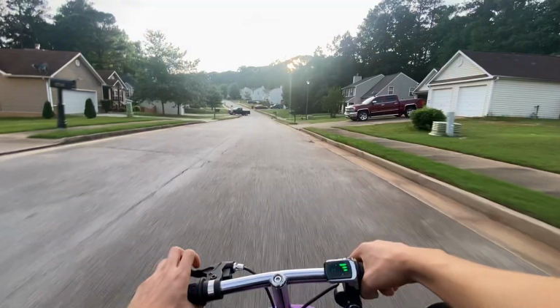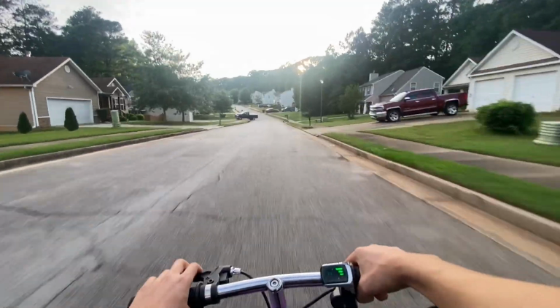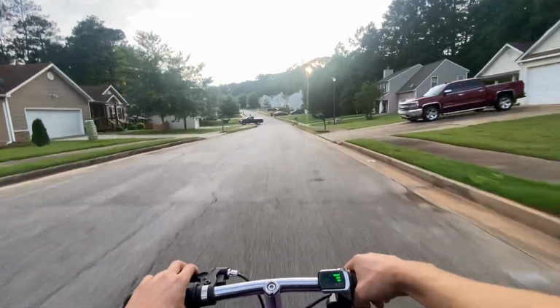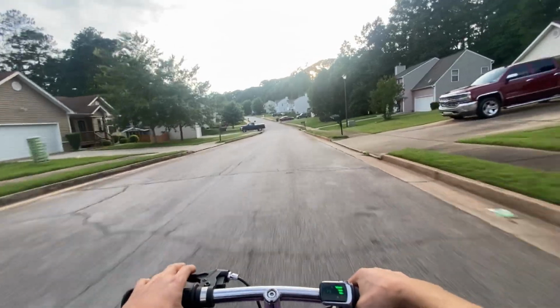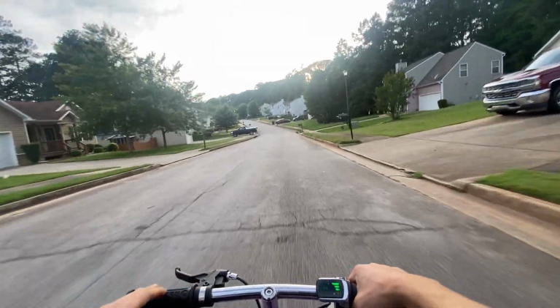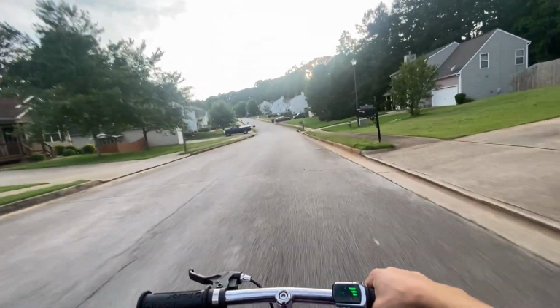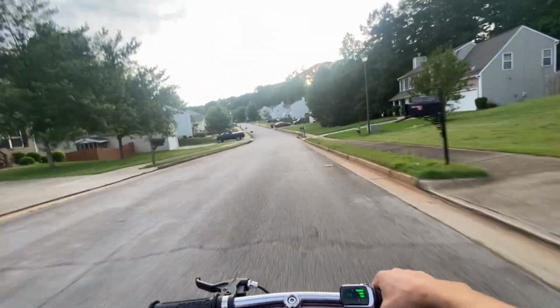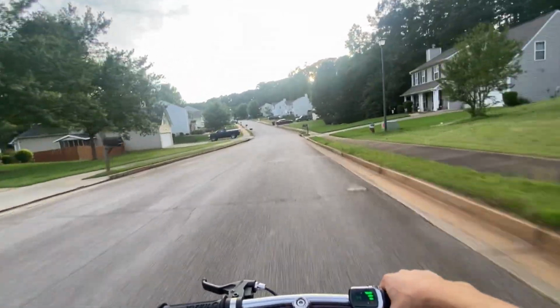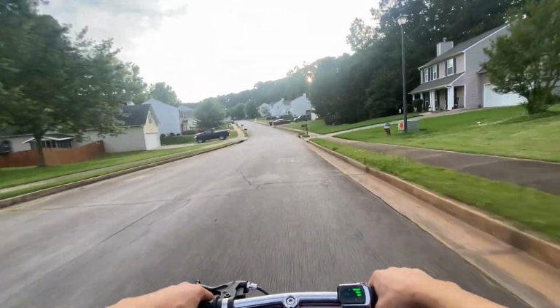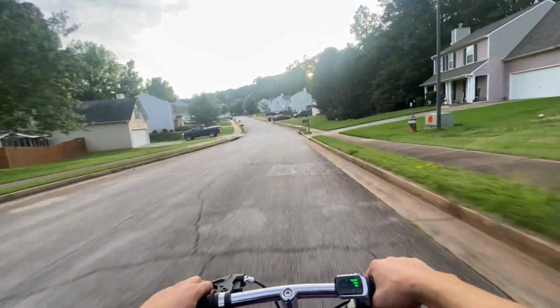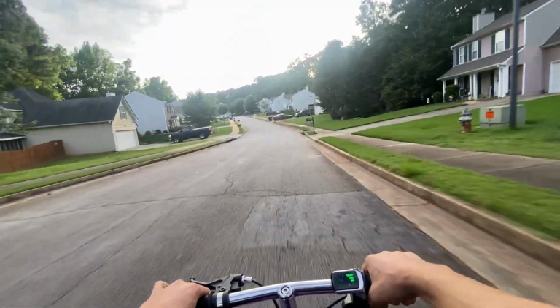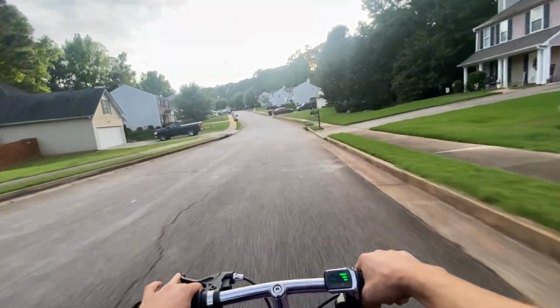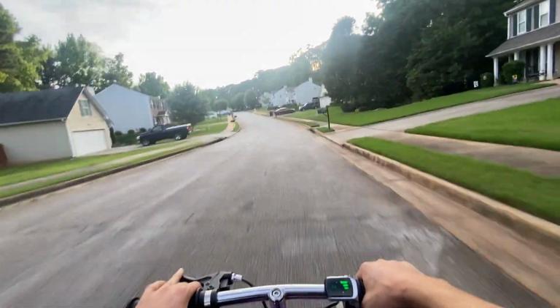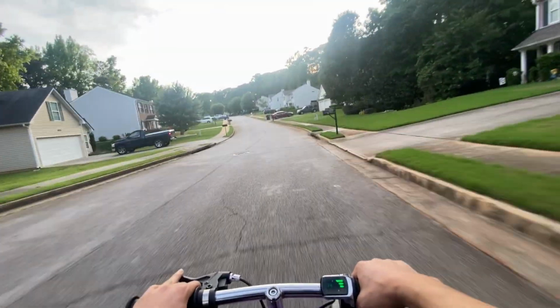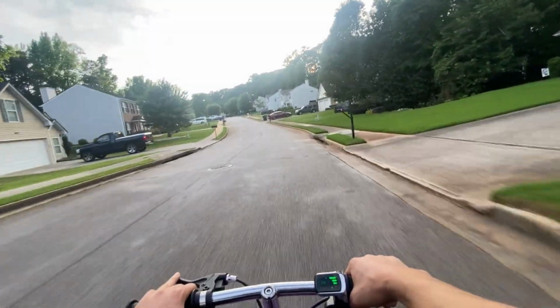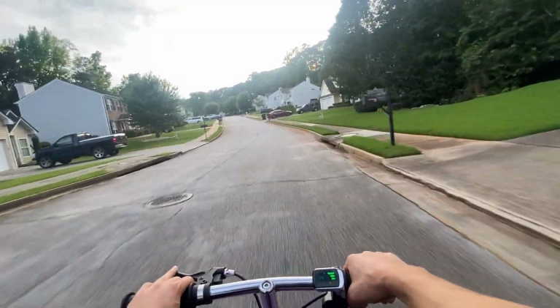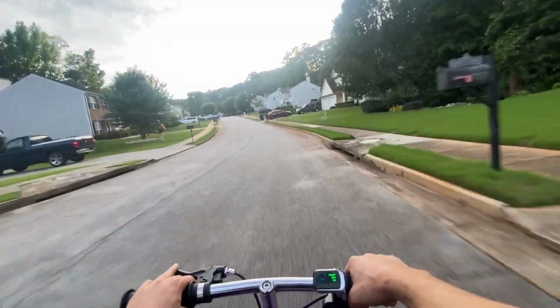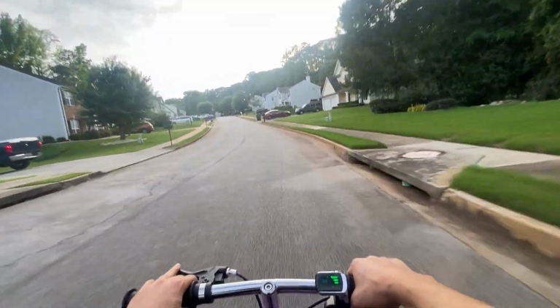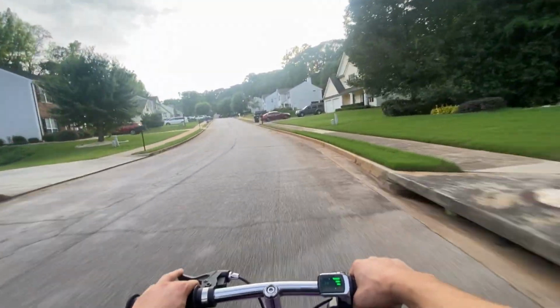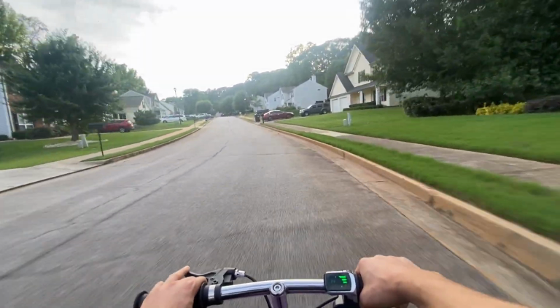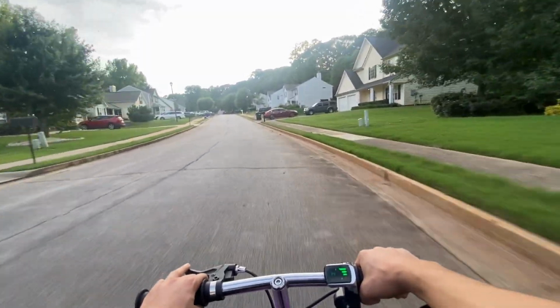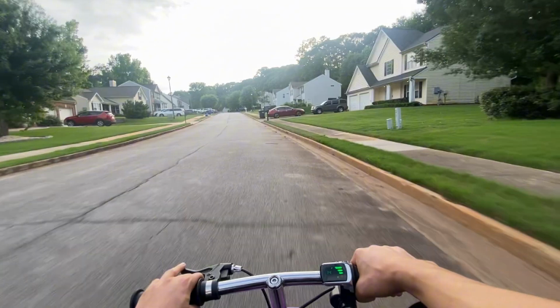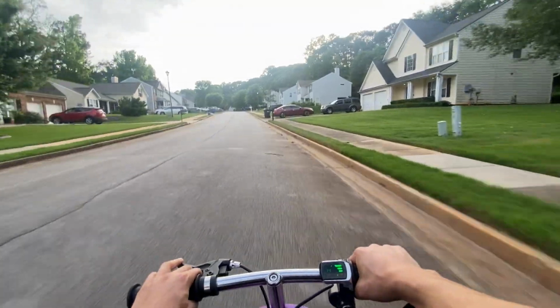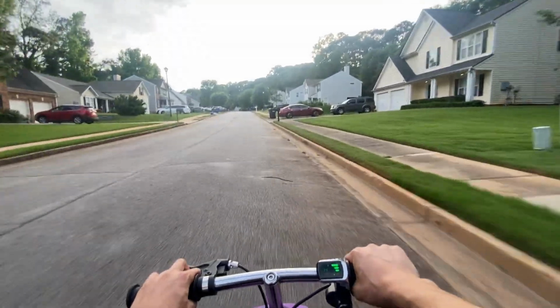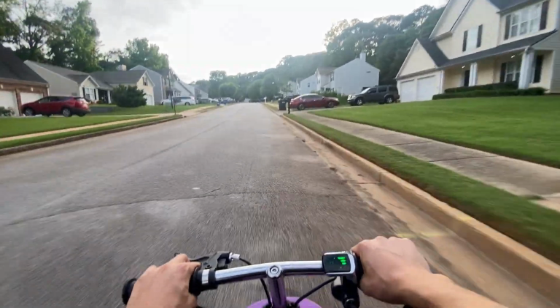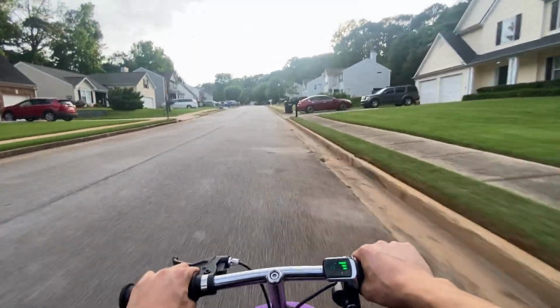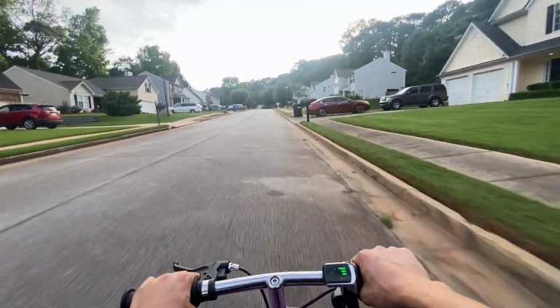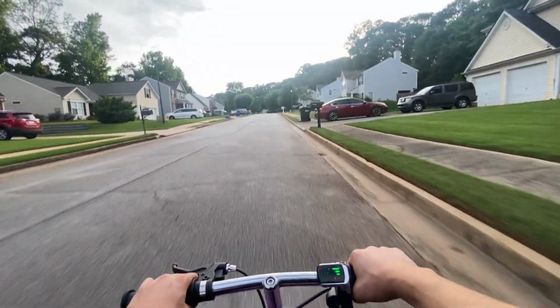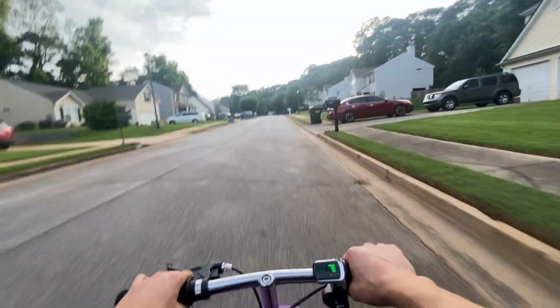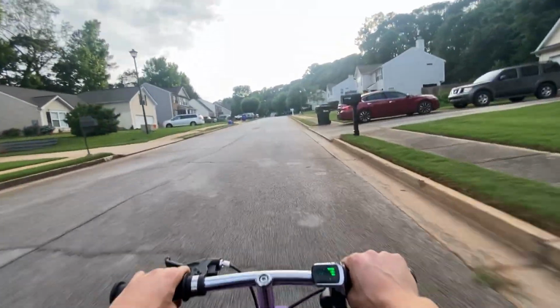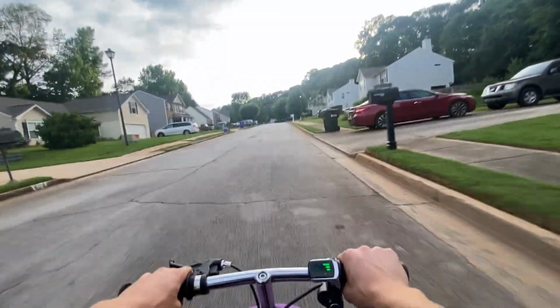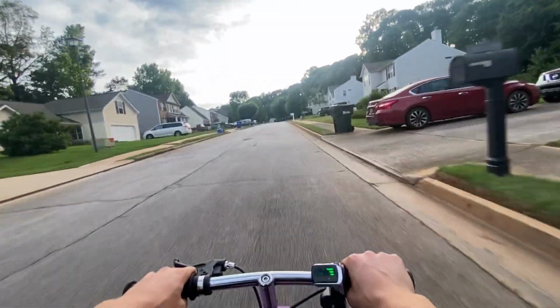The scooter used to go 25 miles per hour until I changed the motor sprocket to a 15-tooth from an 11-tooth, which now lets it go 30 miles per hour.